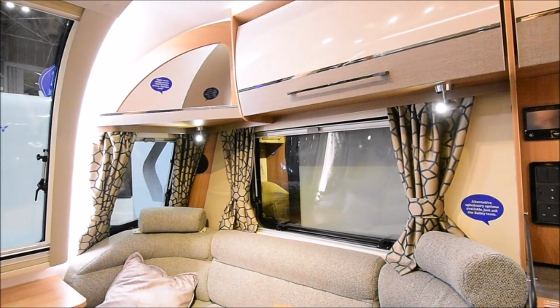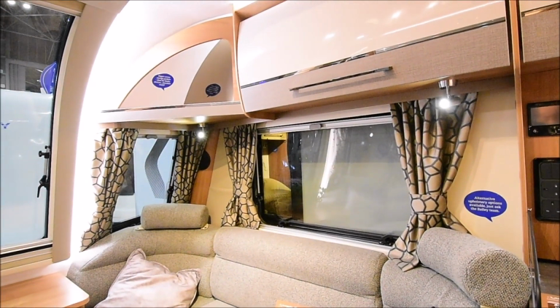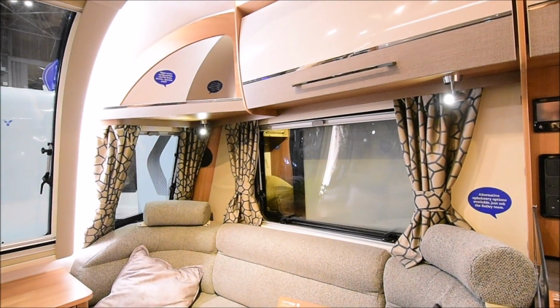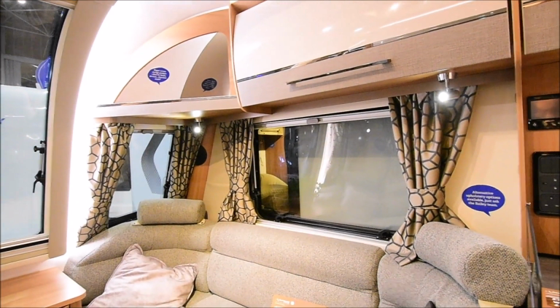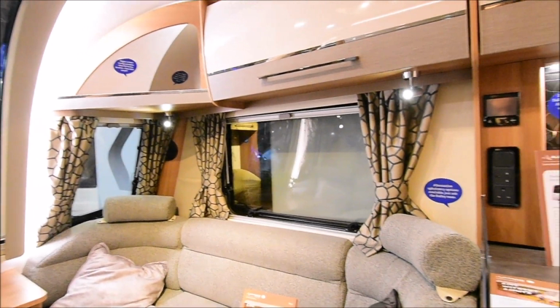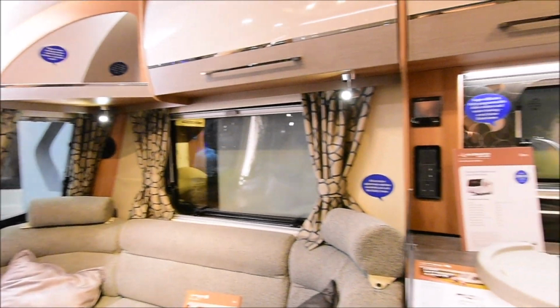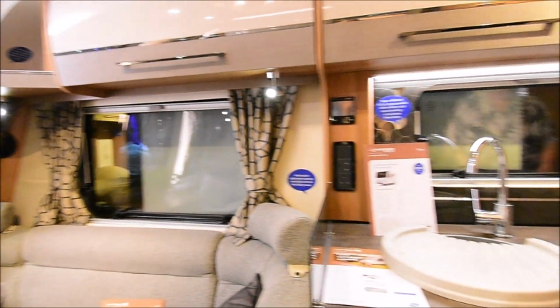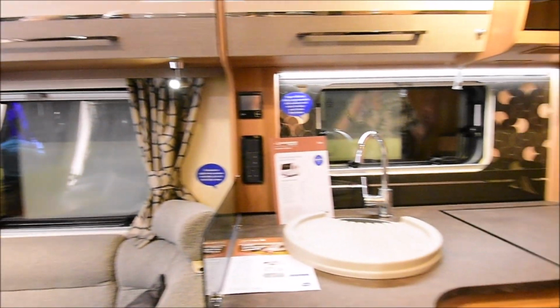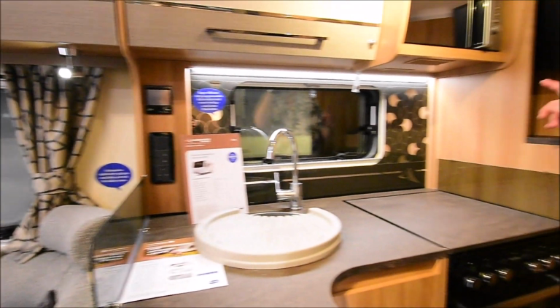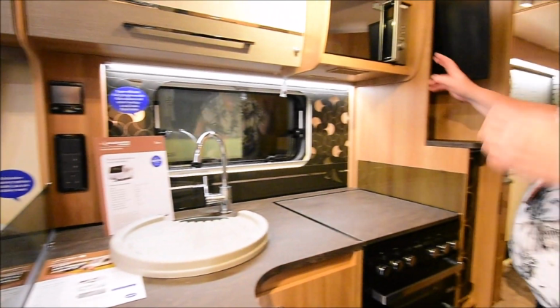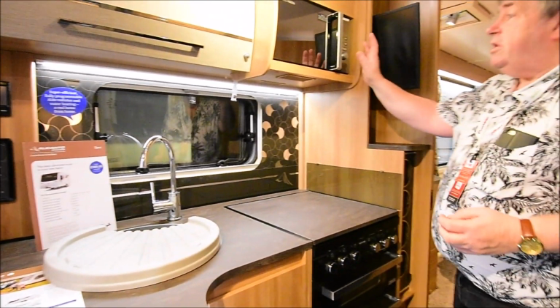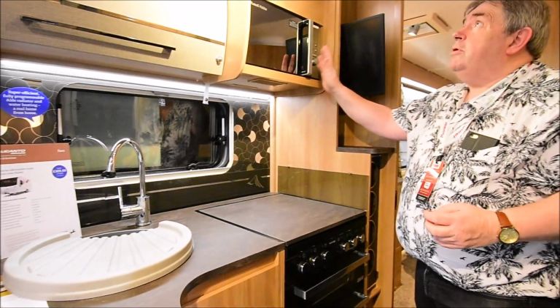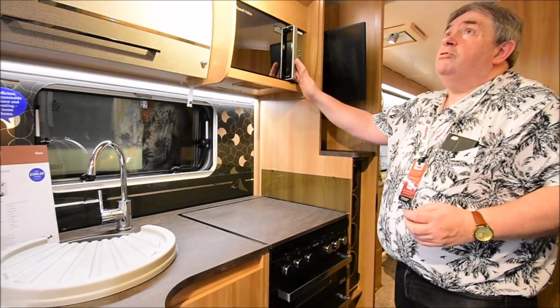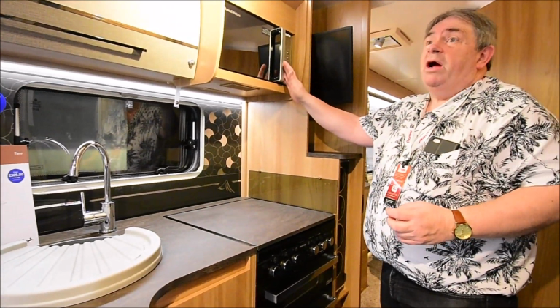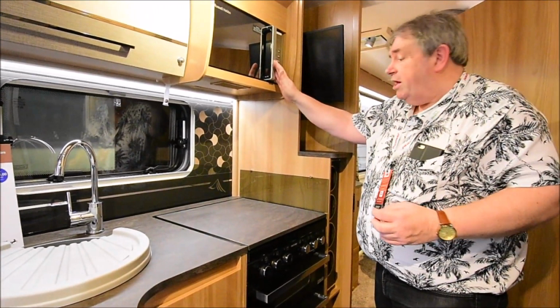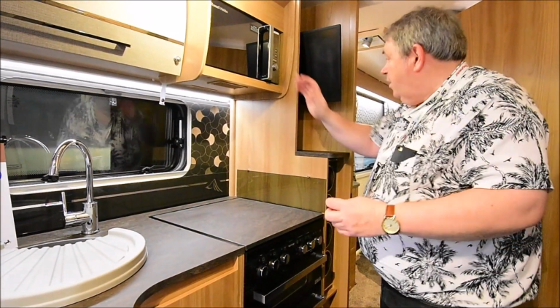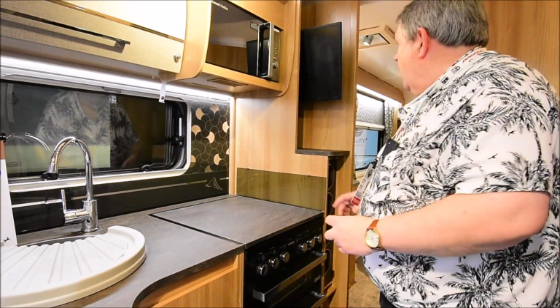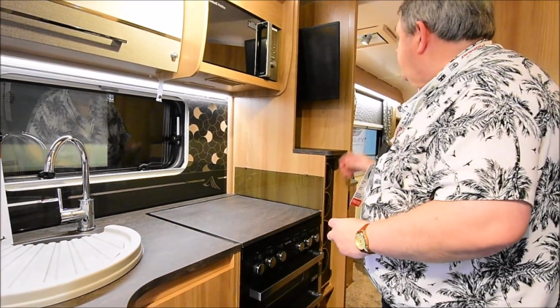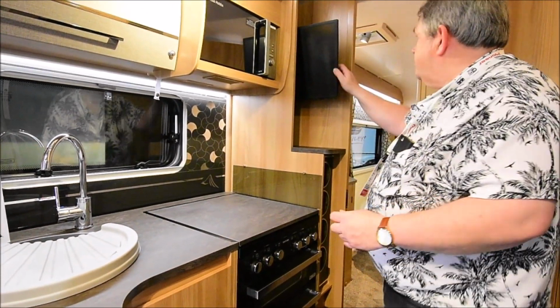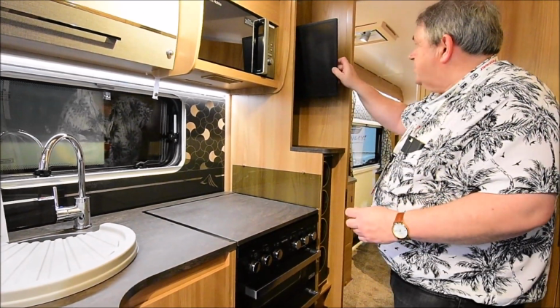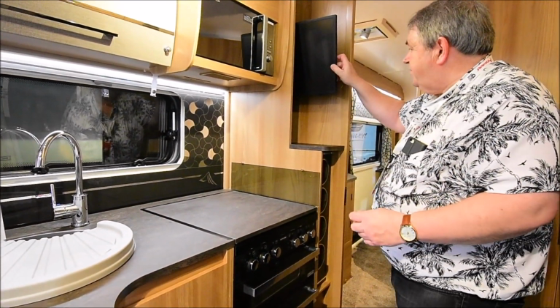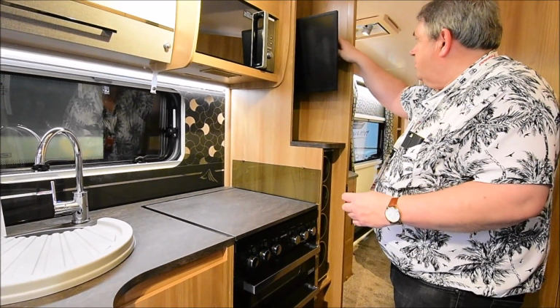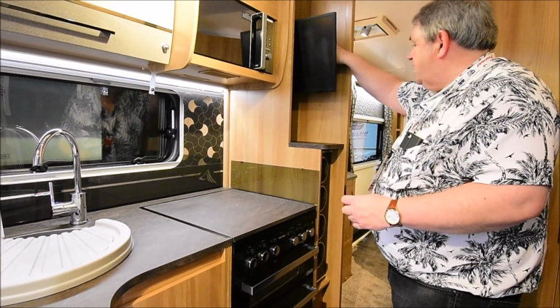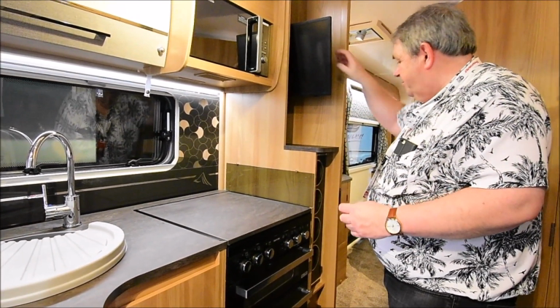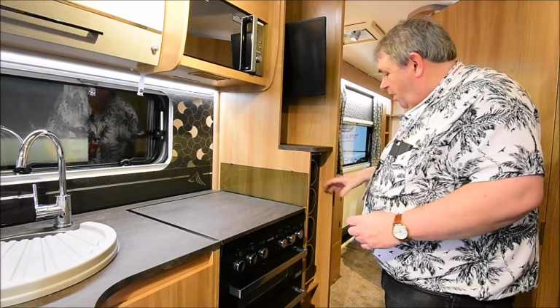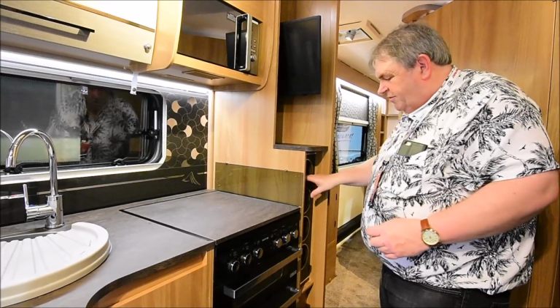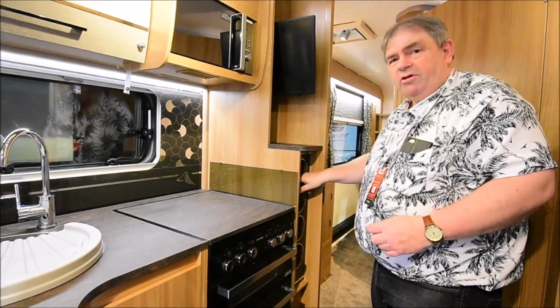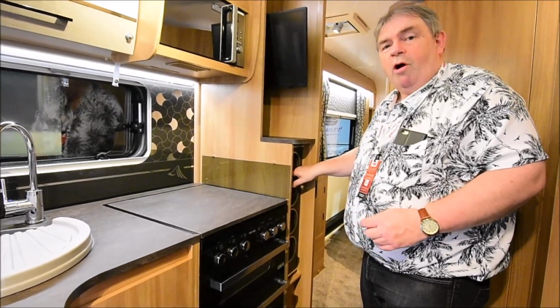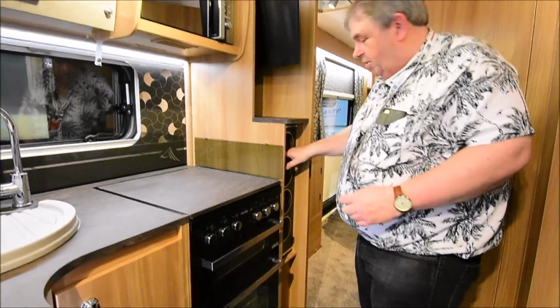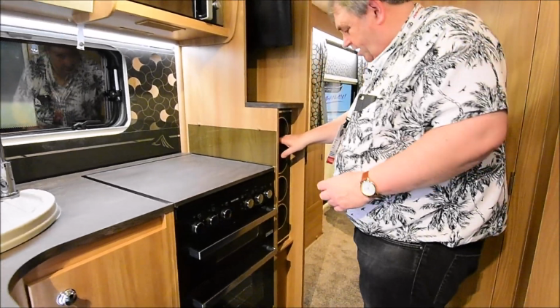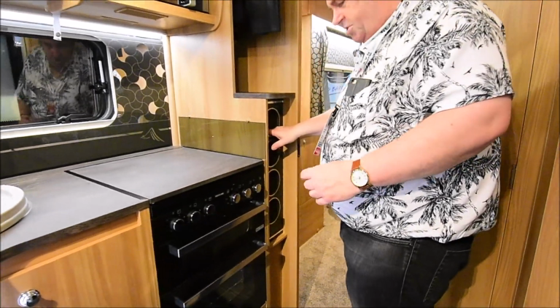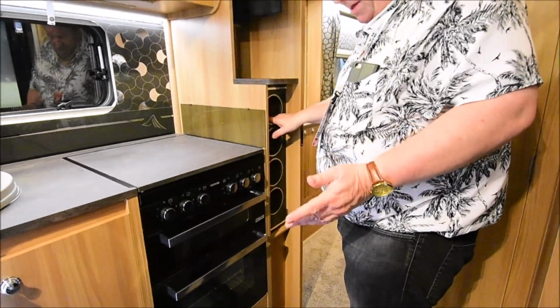In the front you've got your radio and things like that, and you've got those little natty headrests as well, which is a bit of an Adria takeoff spin. Over here you've got the must-have microwave, and you've got a TV stand and a wine rack. How posh is that?